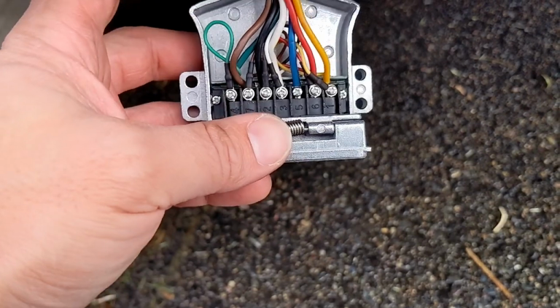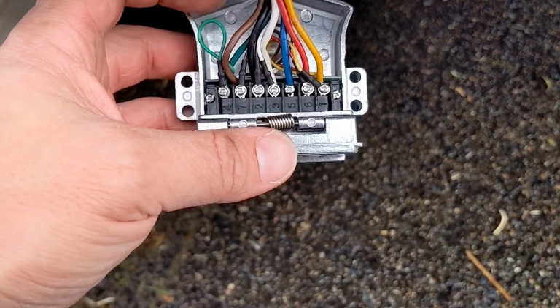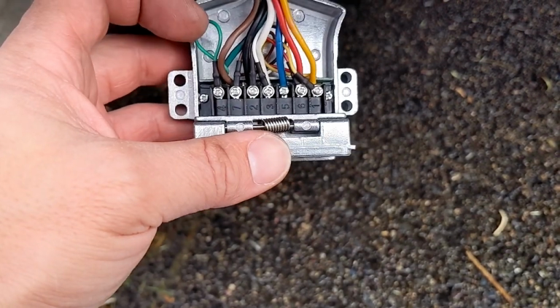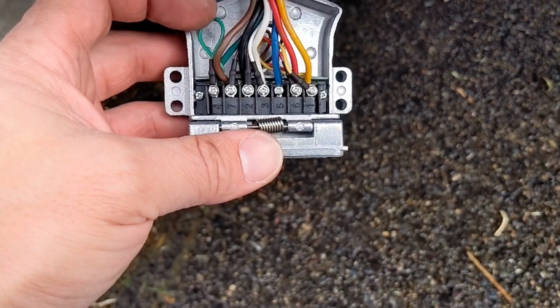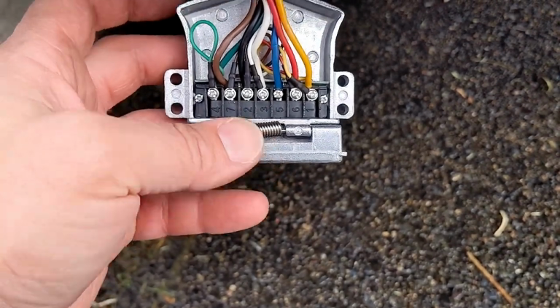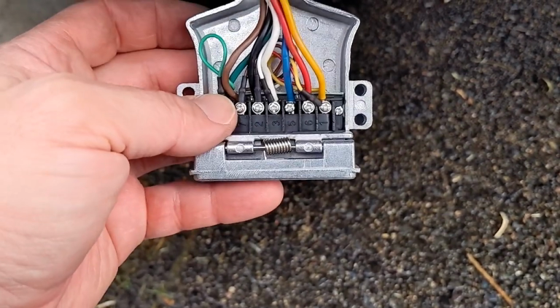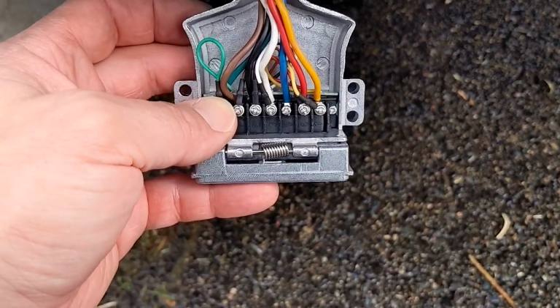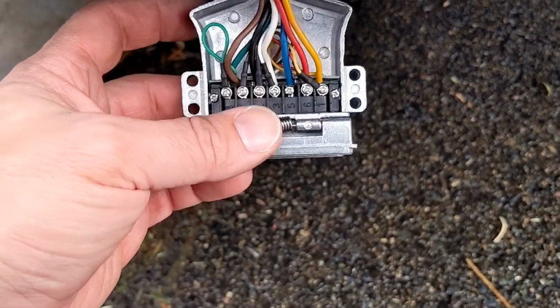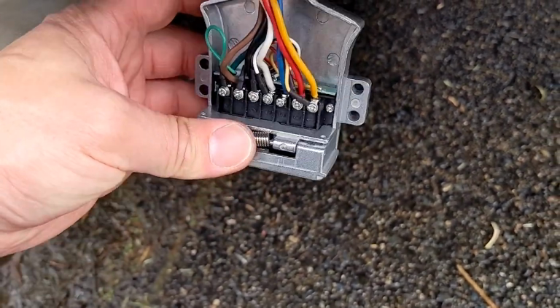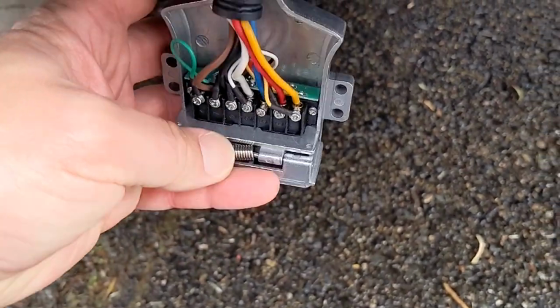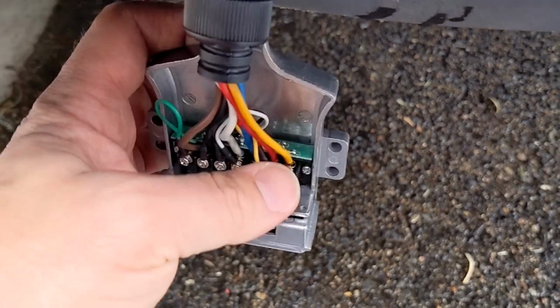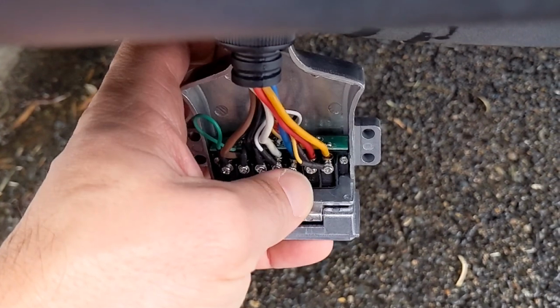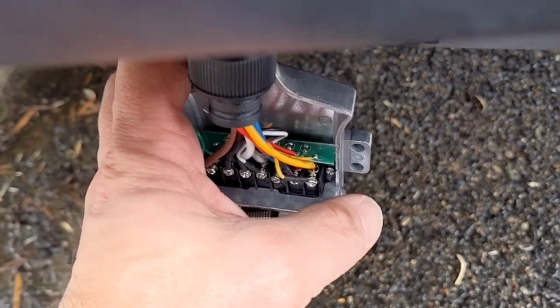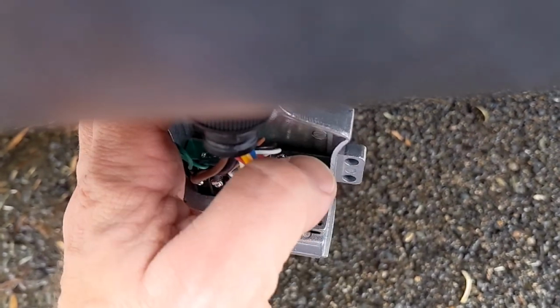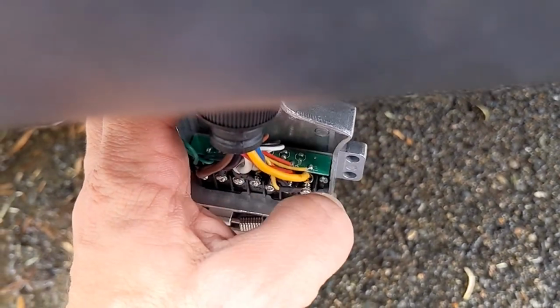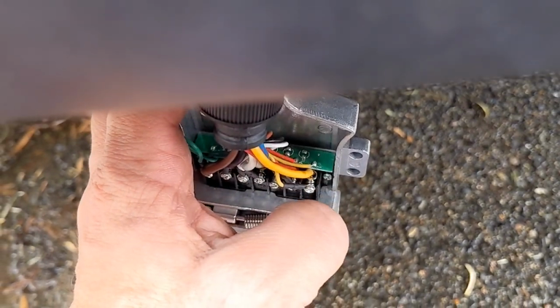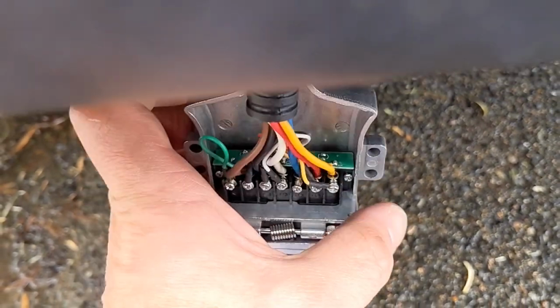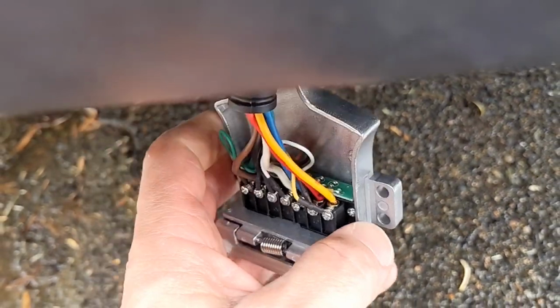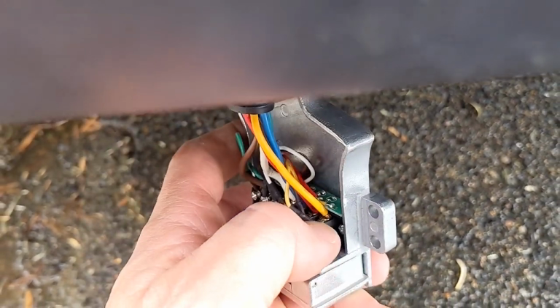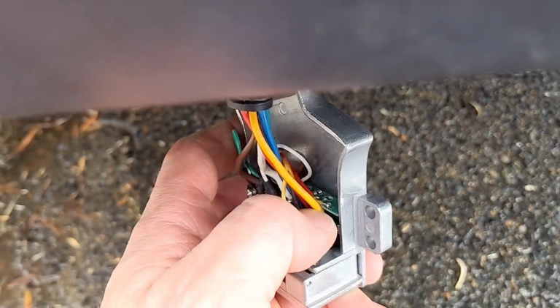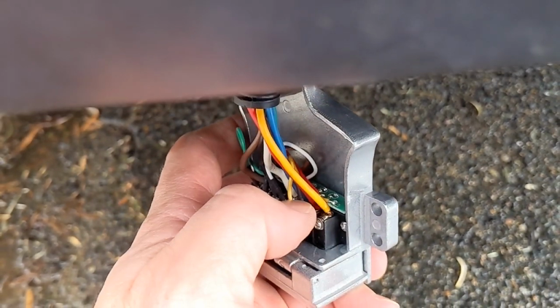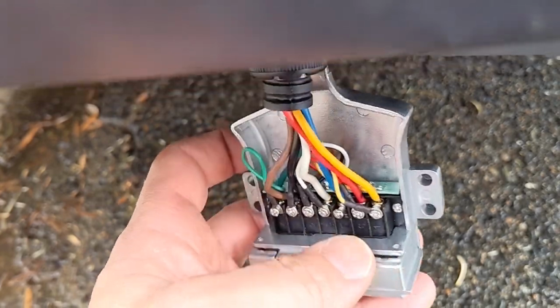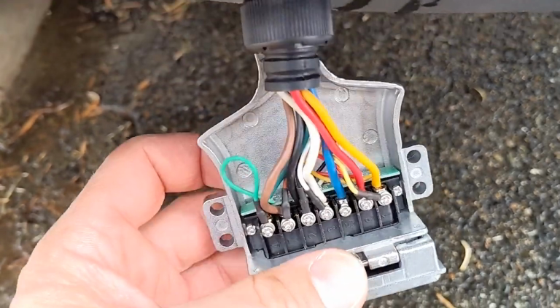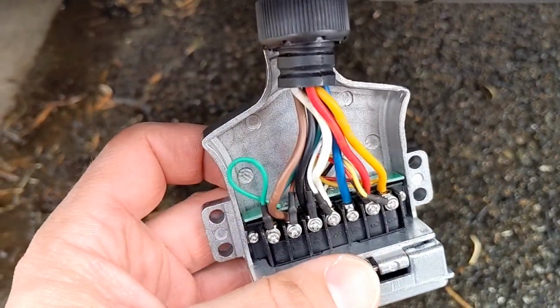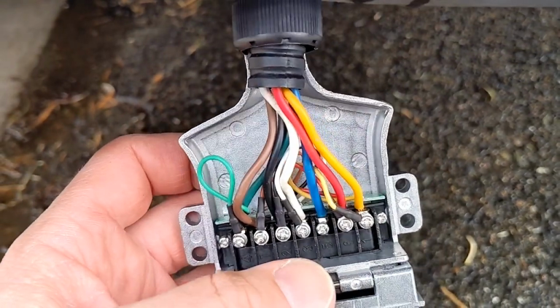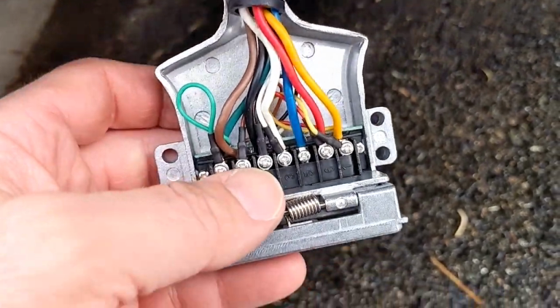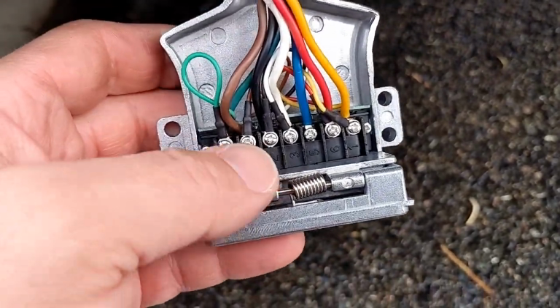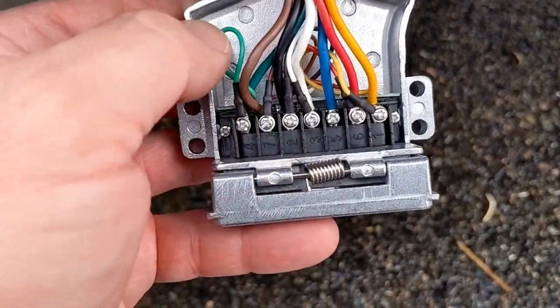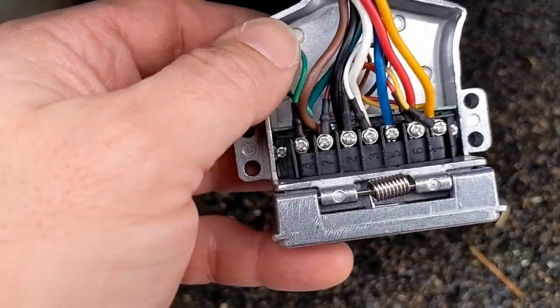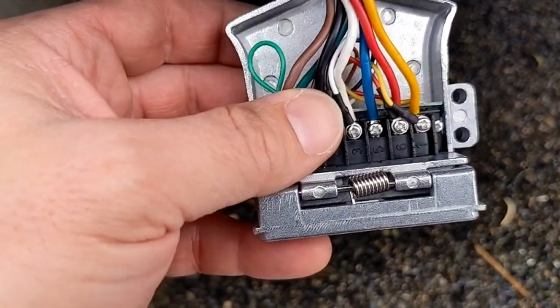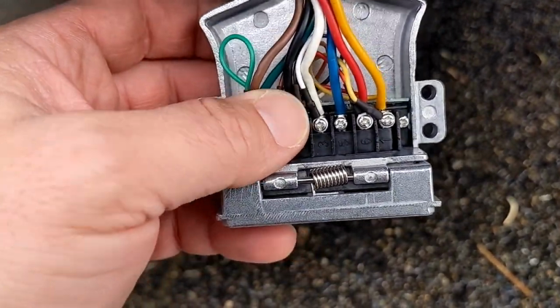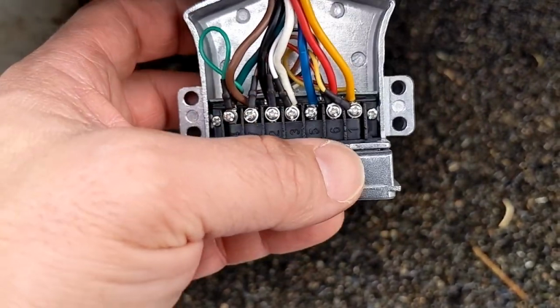It was a little bit fiddly to install — a lot of reviews say that — and the reason why is that the LED circuit board is right where your terminals need to go into, which is a pain in the butt. But with persistence you can get it in; it's not too hard.